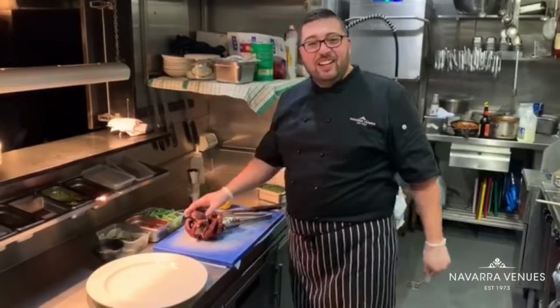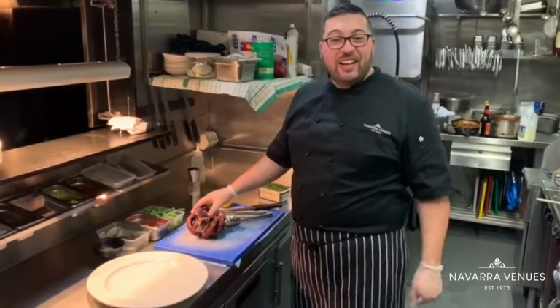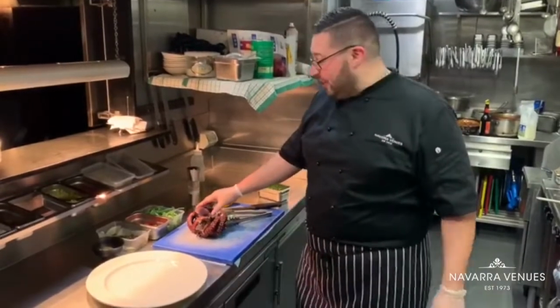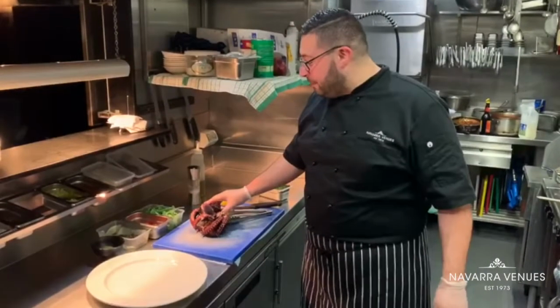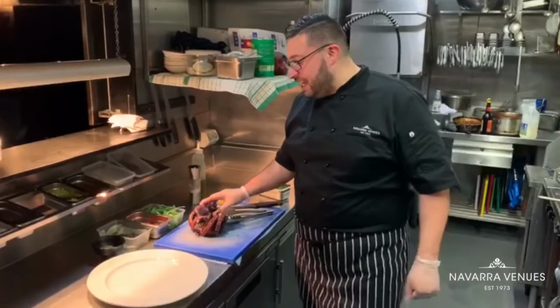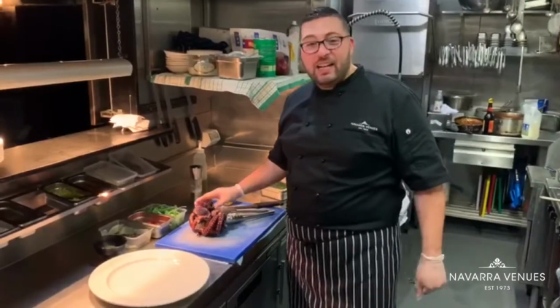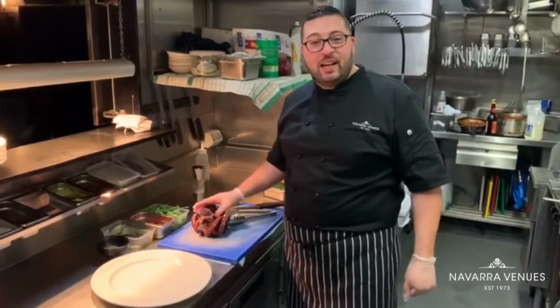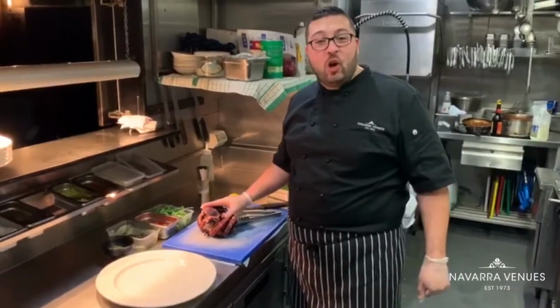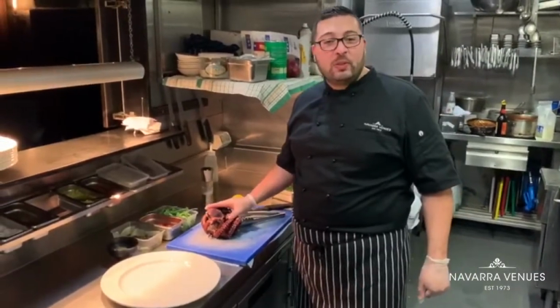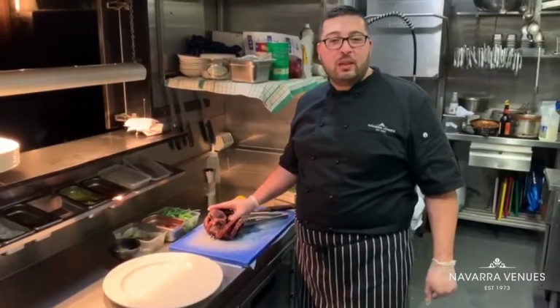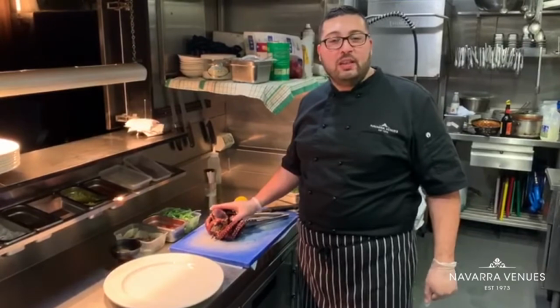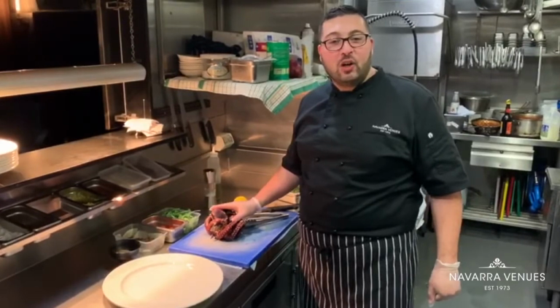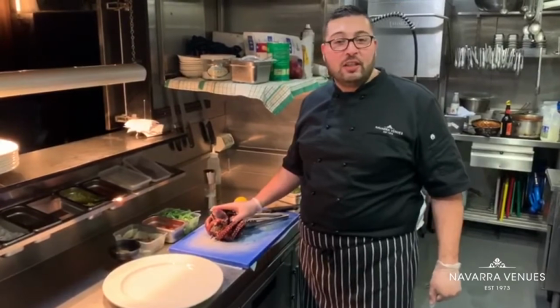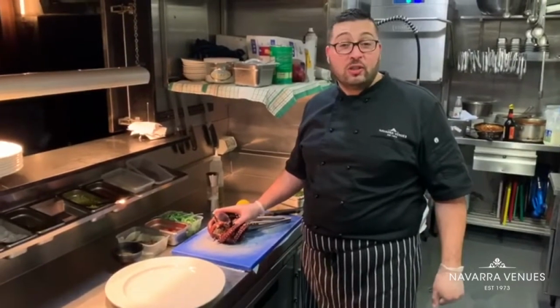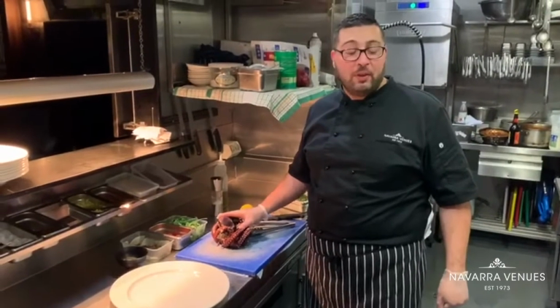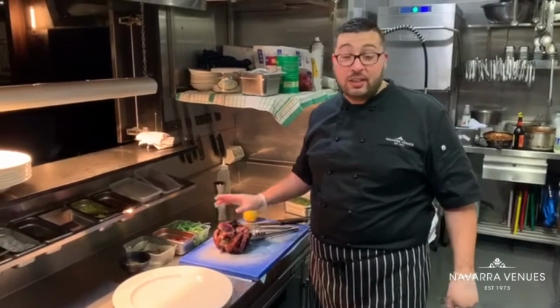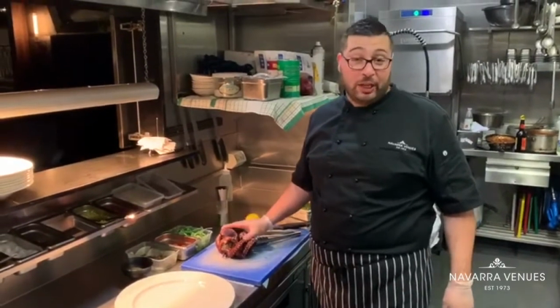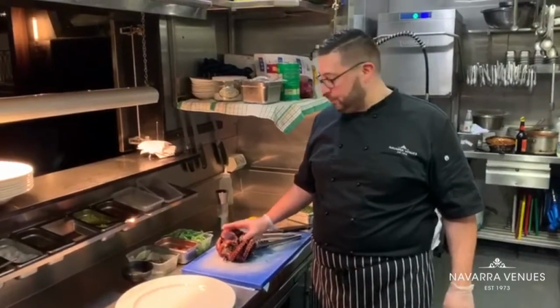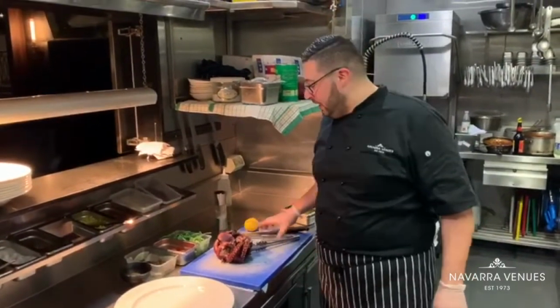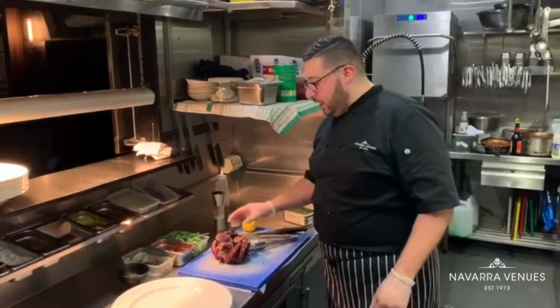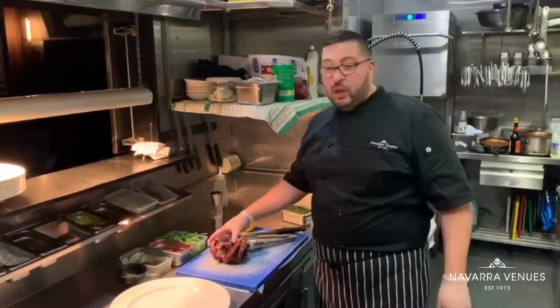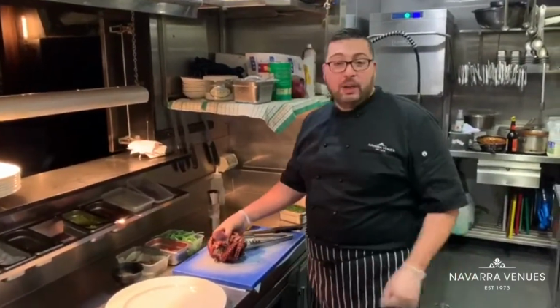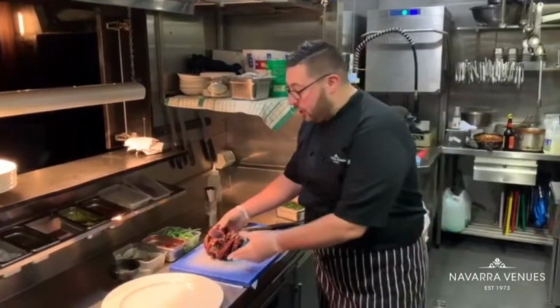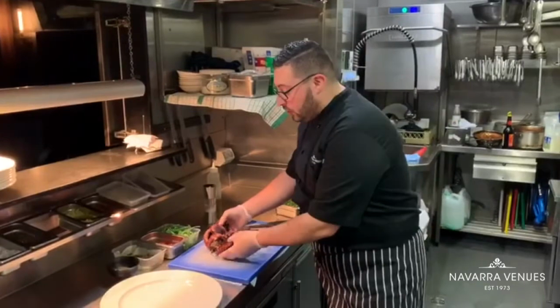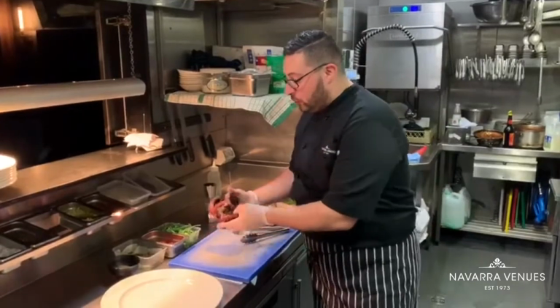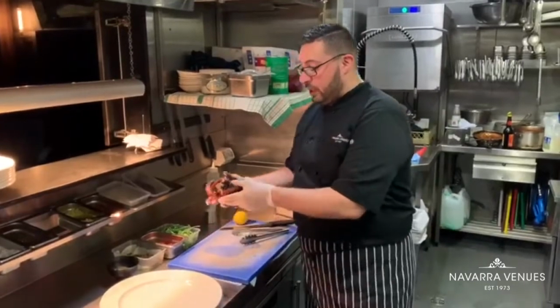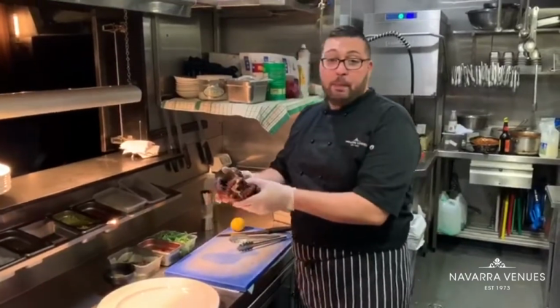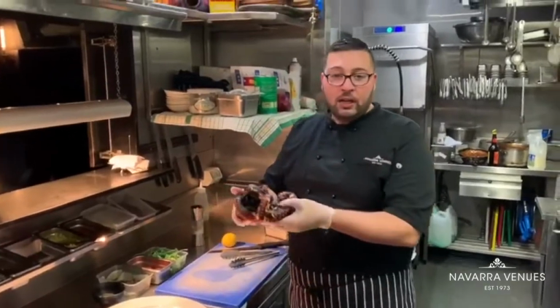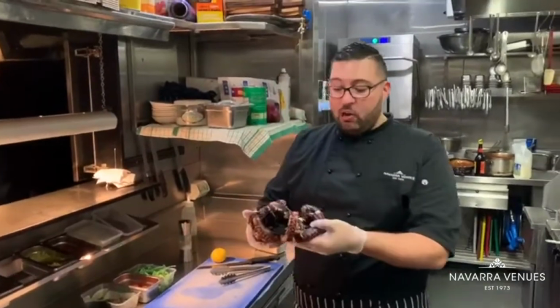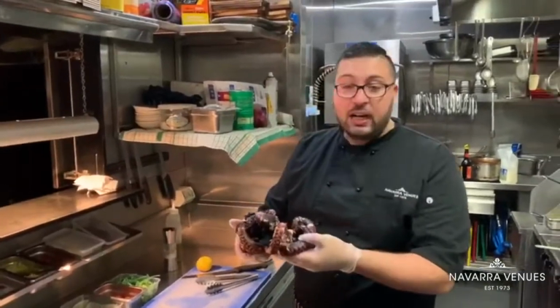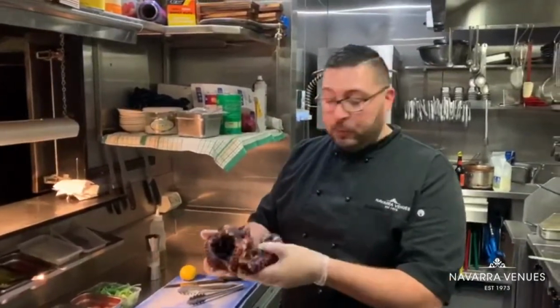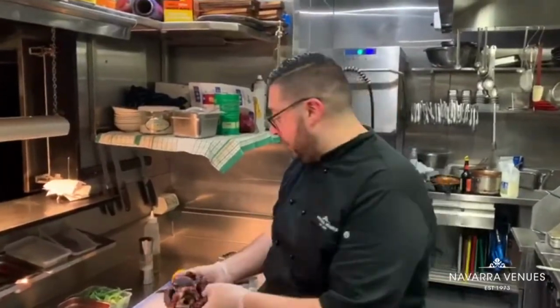Today's recipe is octopus salad with a roast potato. I just hope the octopus is boiled. Now I'm going to cut and put it on the grill.